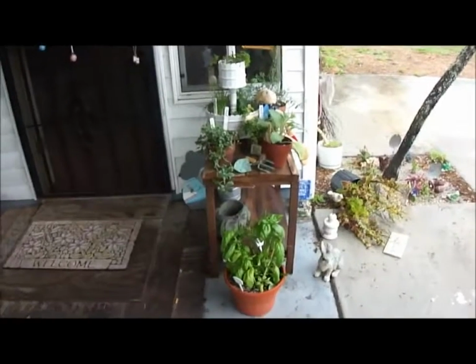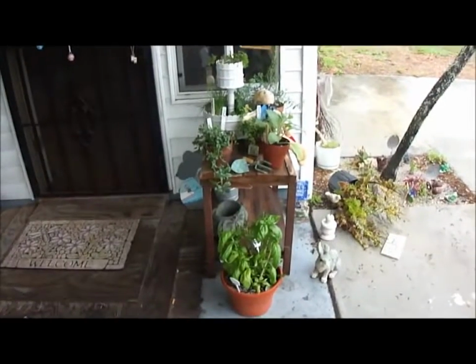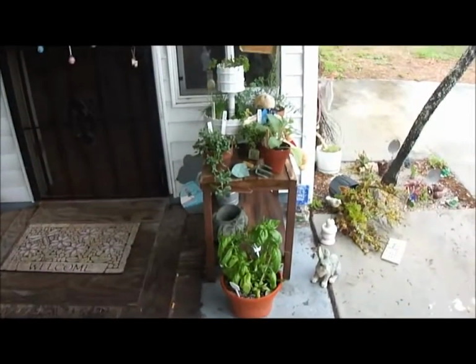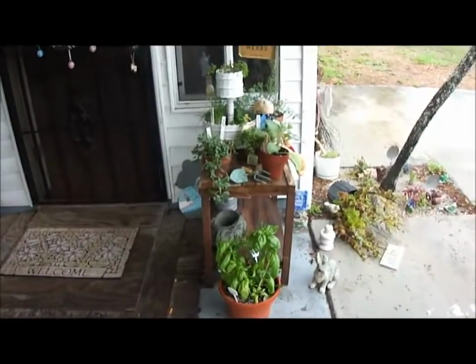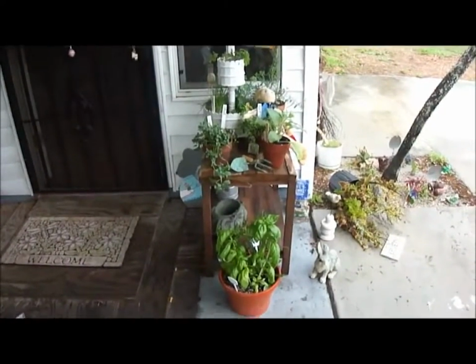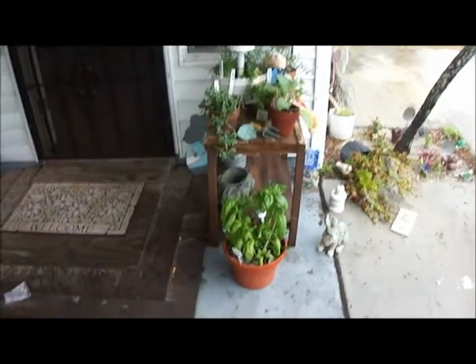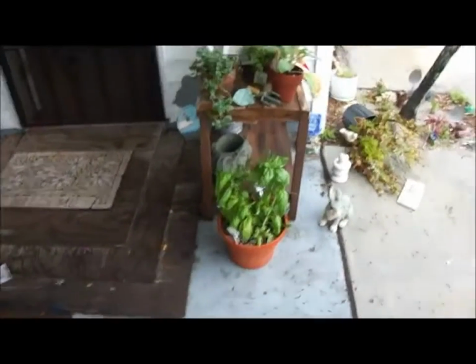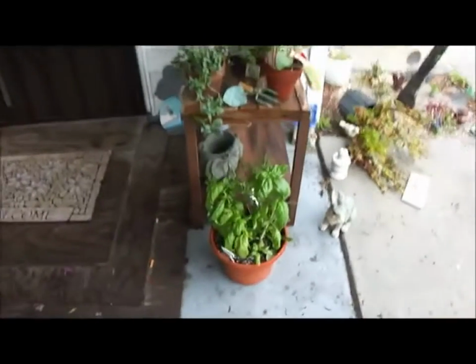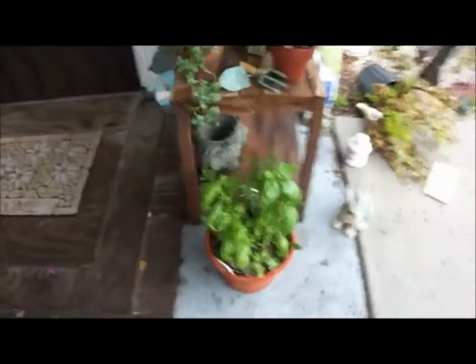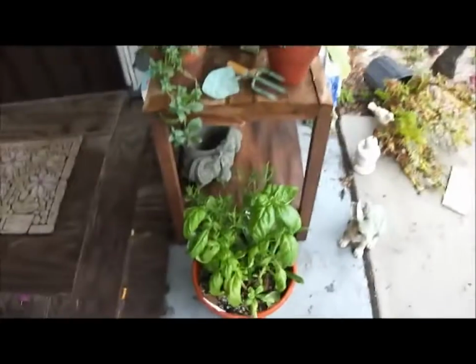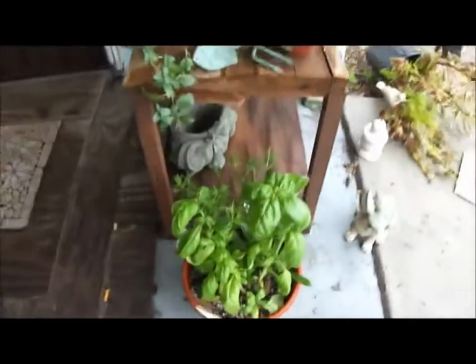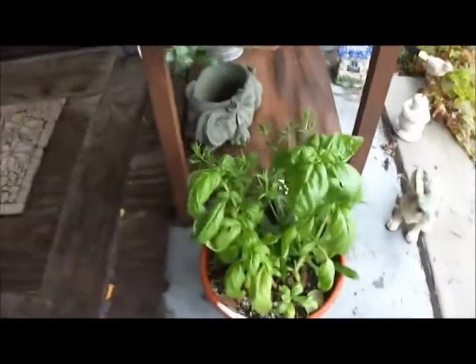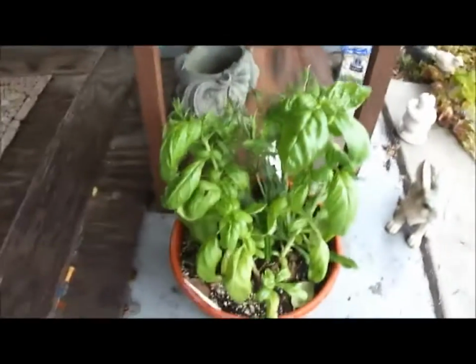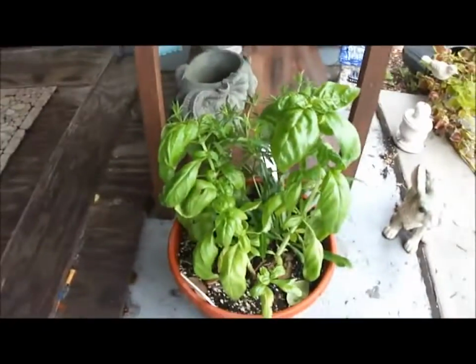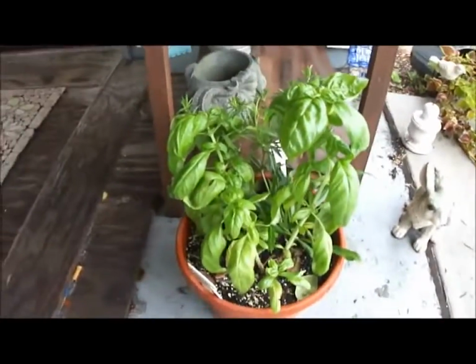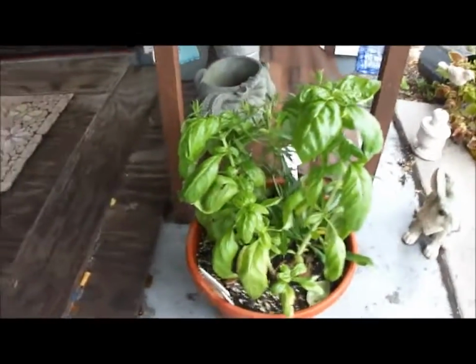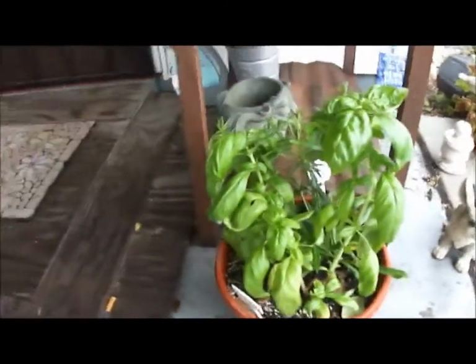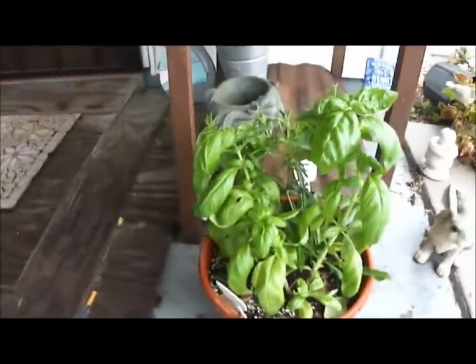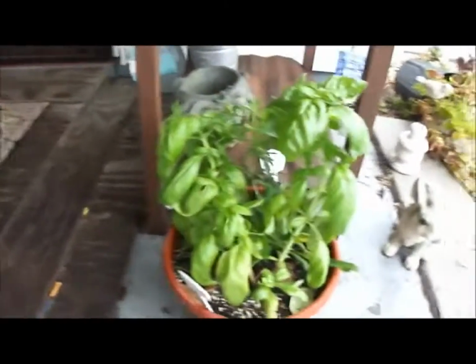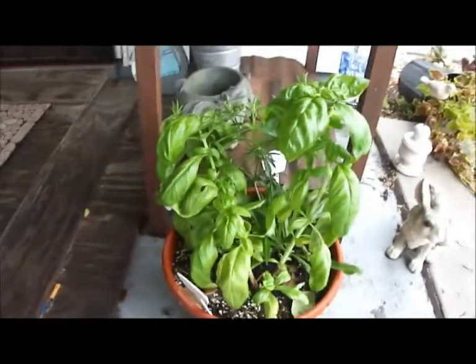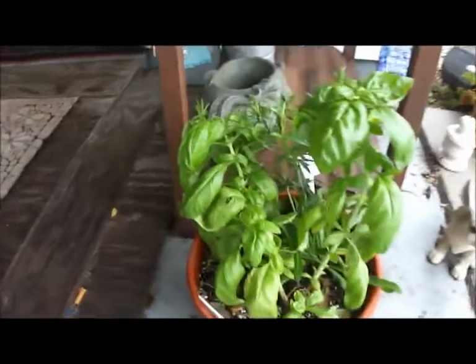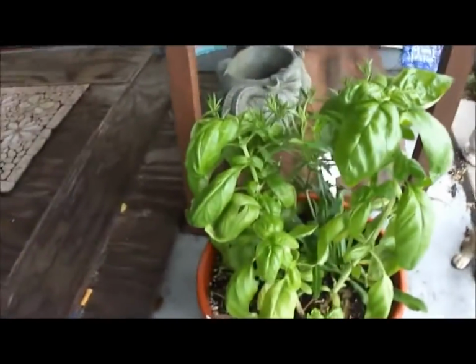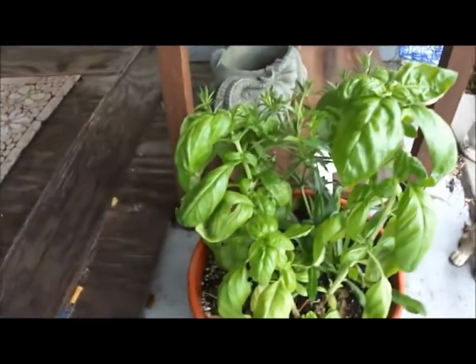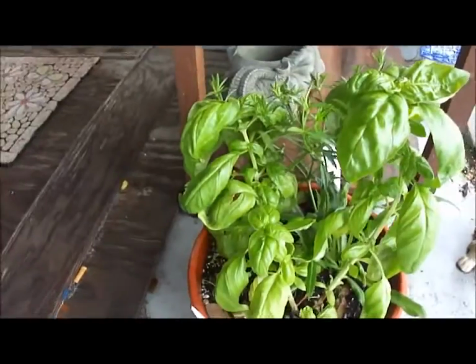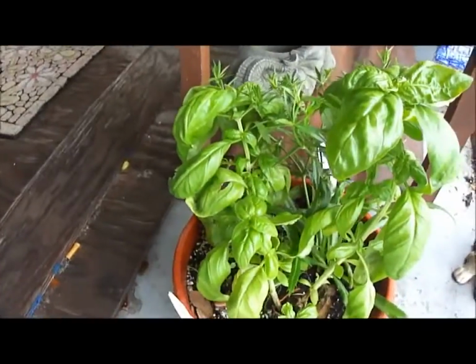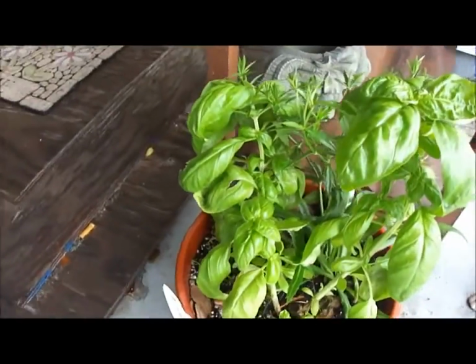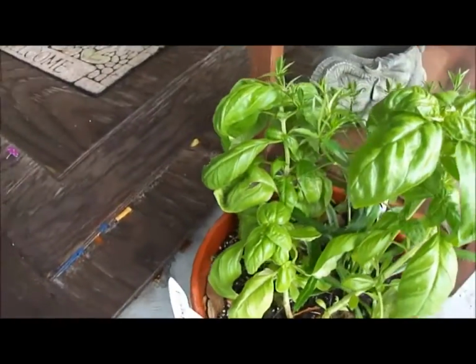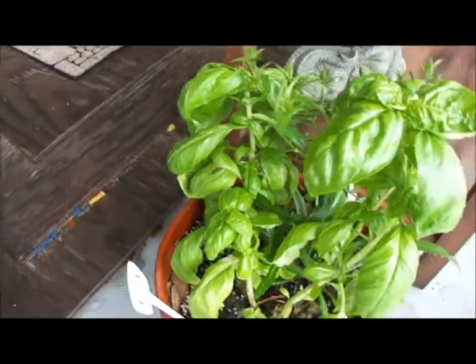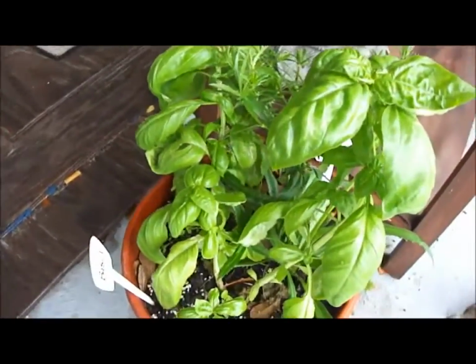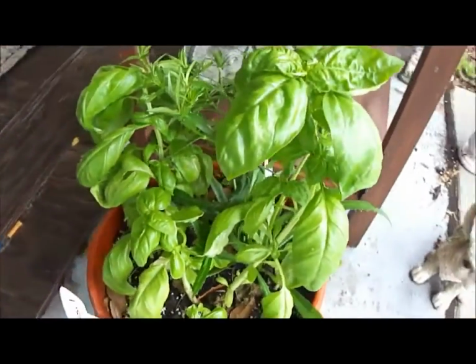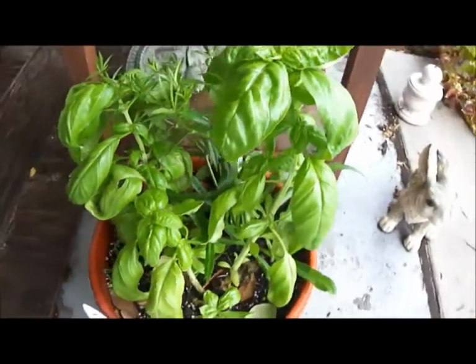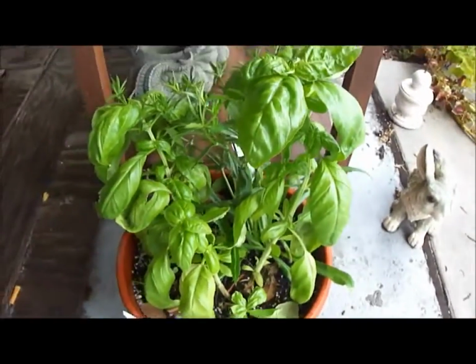This is a video of my herbs. Here I have three in one bowl: I have cilantro, thyme, and basil.